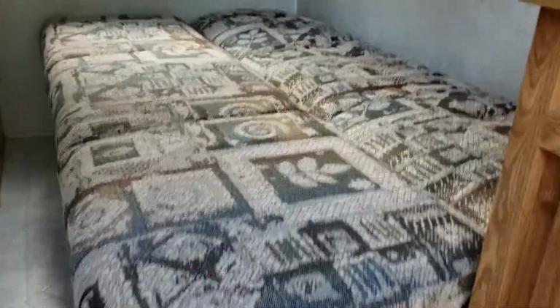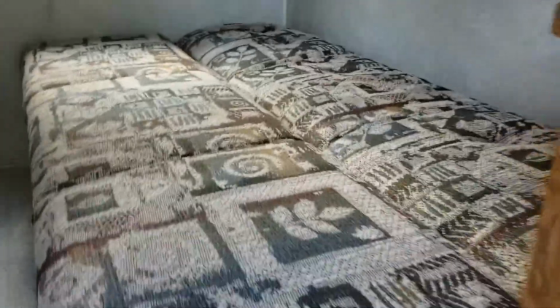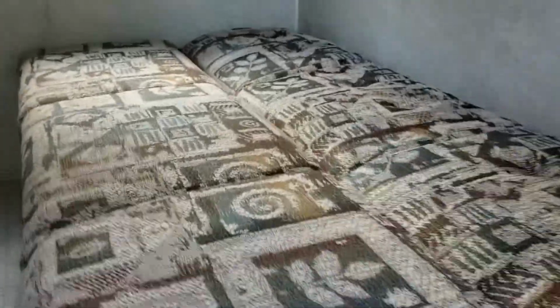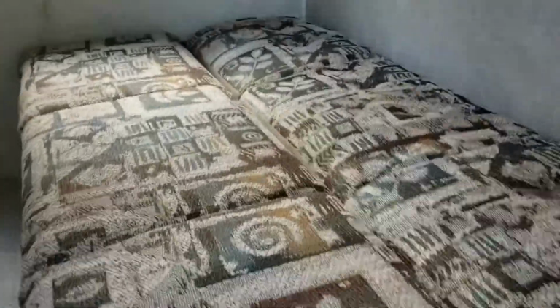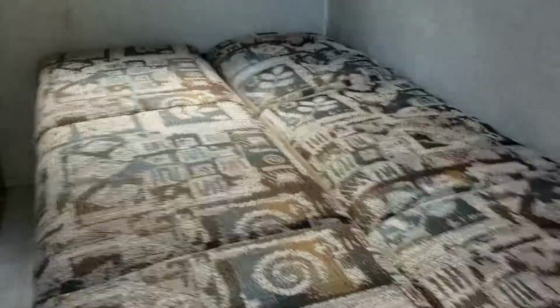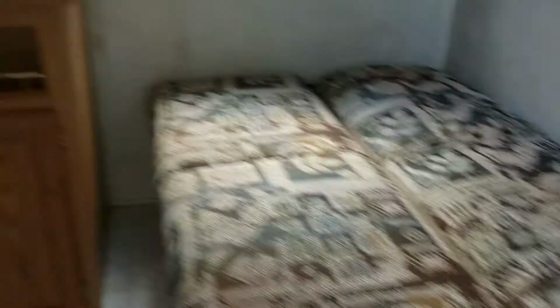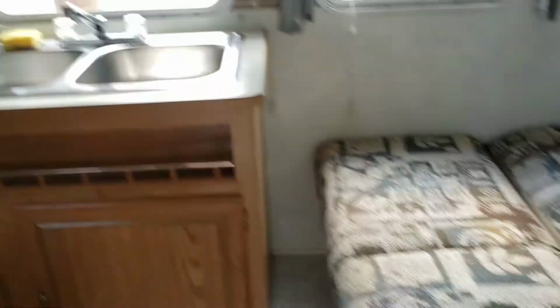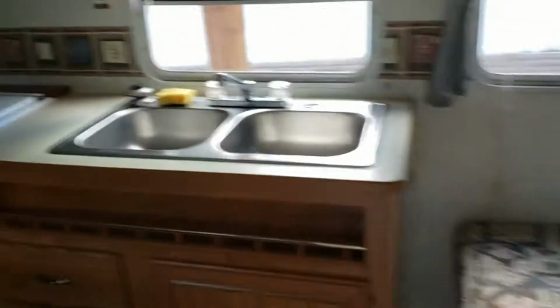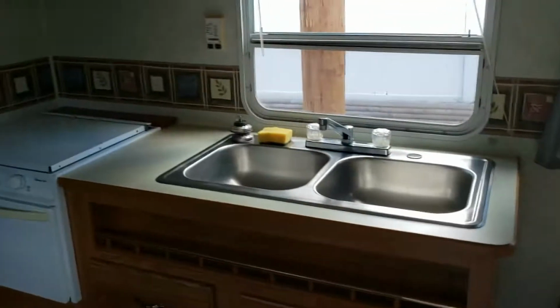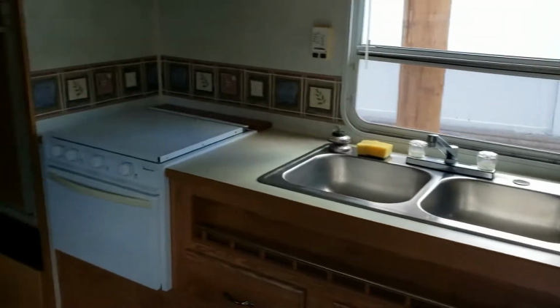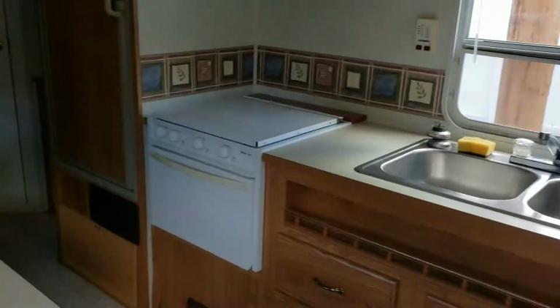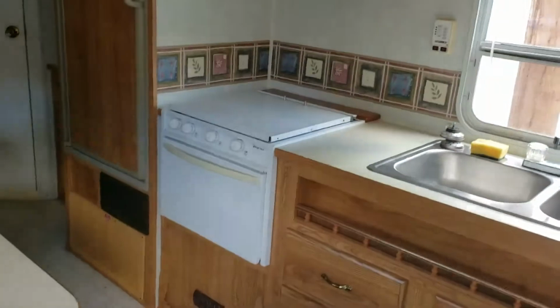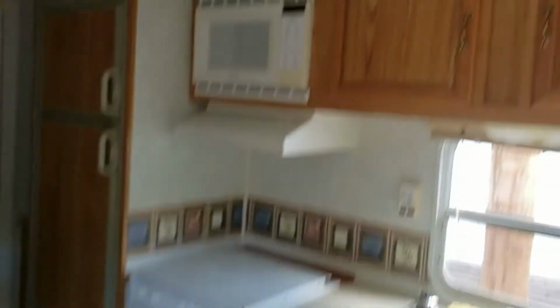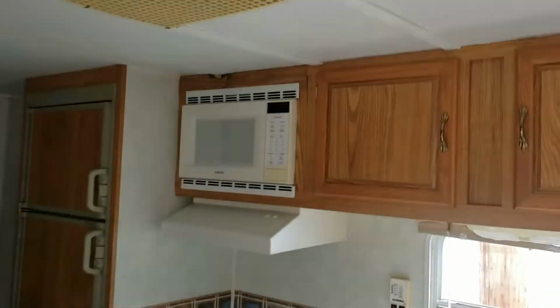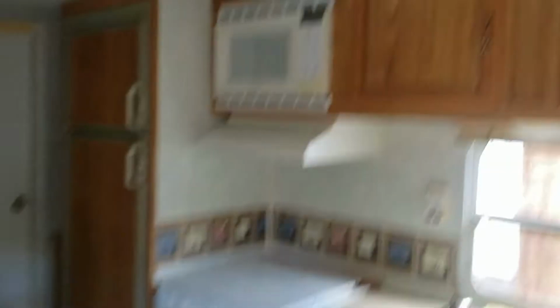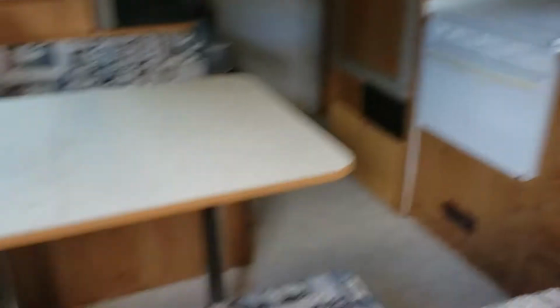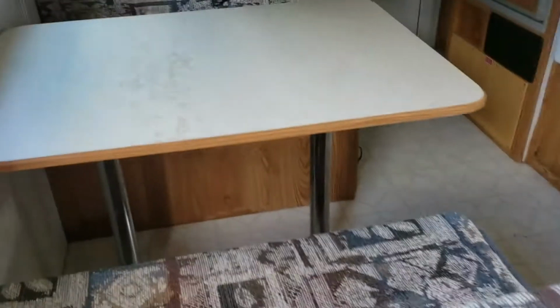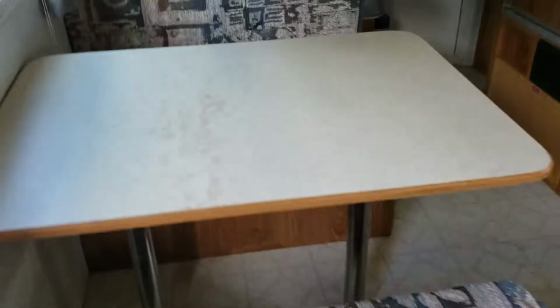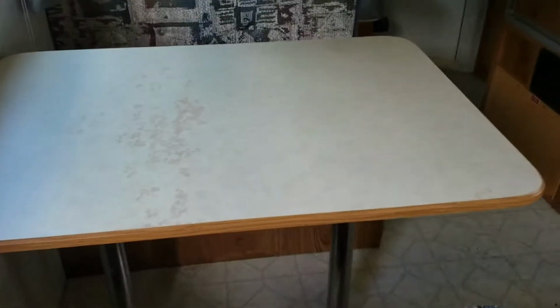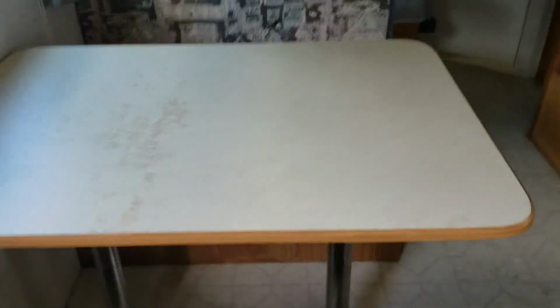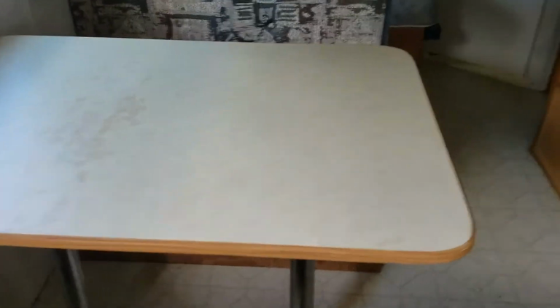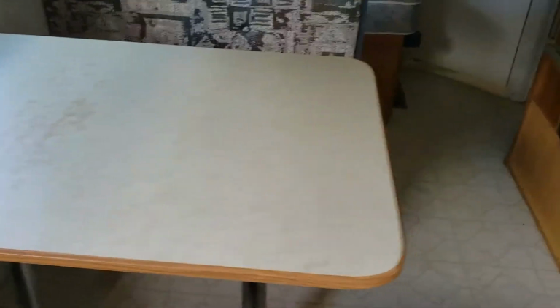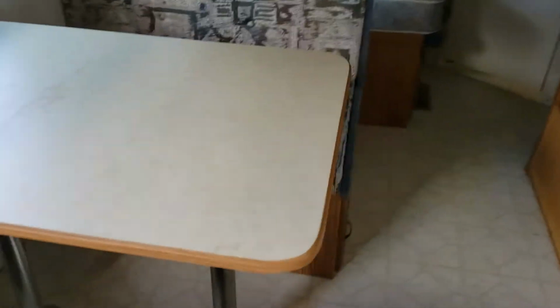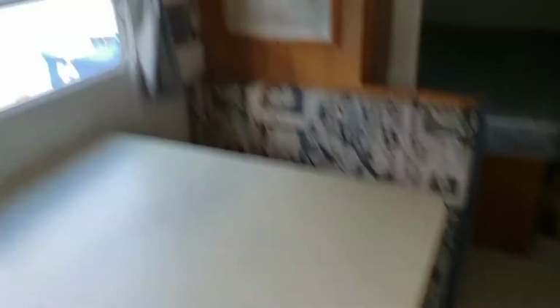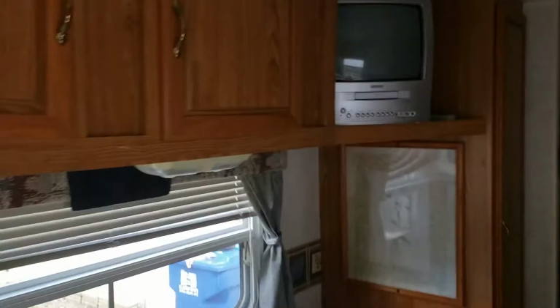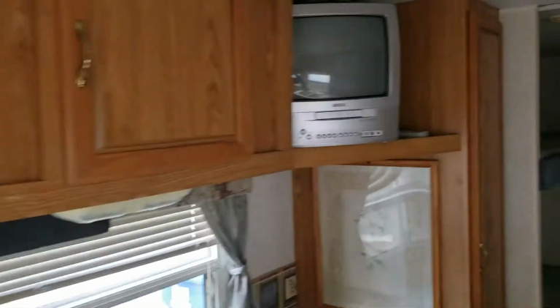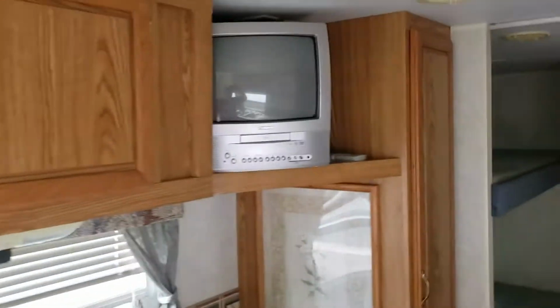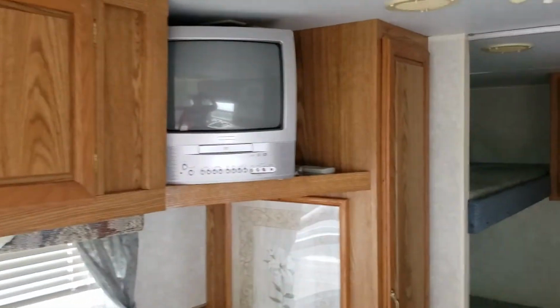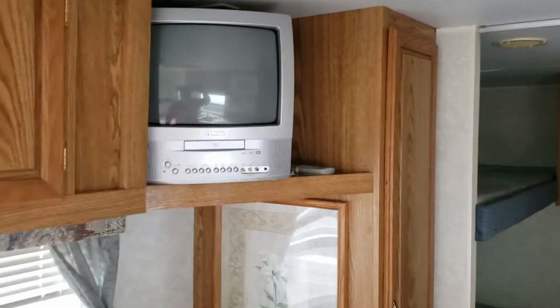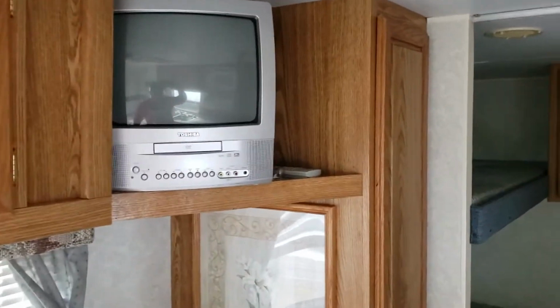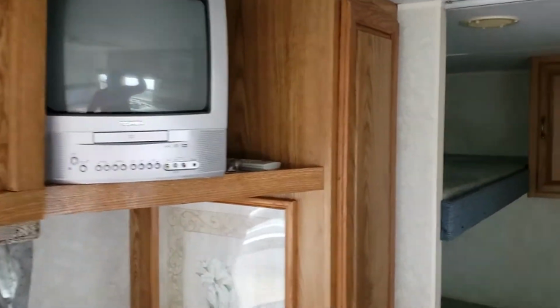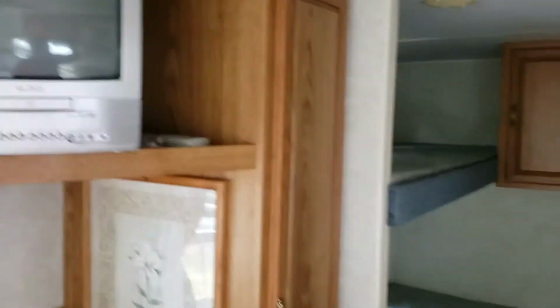This here is also a couch, obviously. Sink, propane stove, microwave. The kitchen table here turns into a bed as well. Cabinets, a little television and DVD player — it all works.